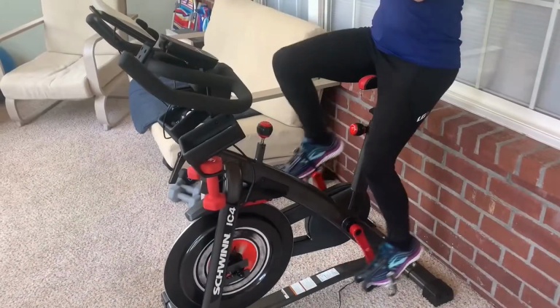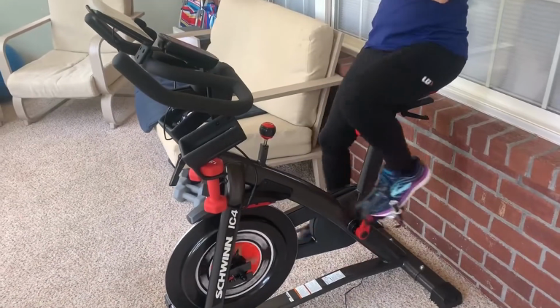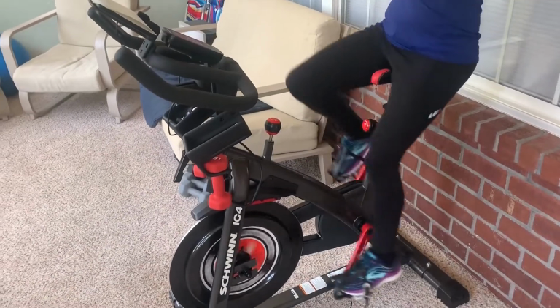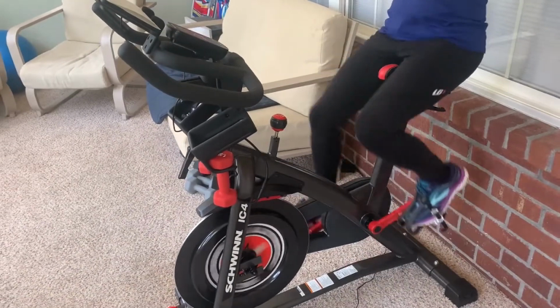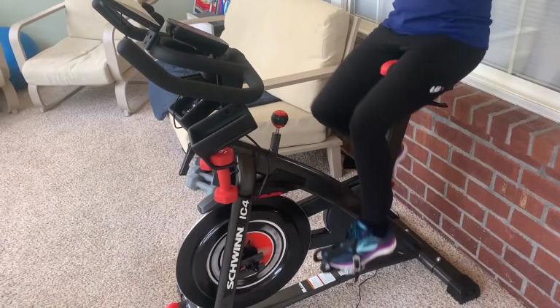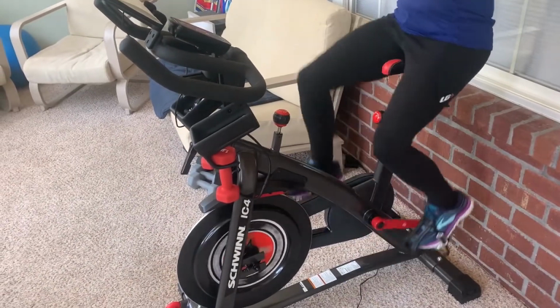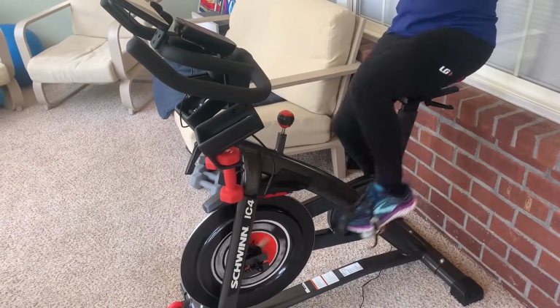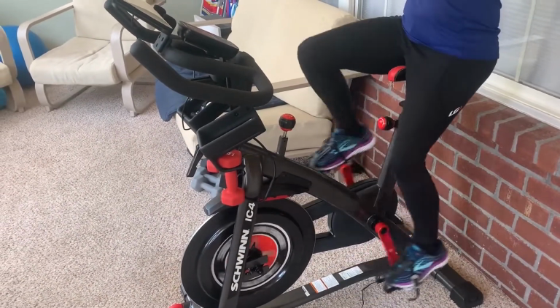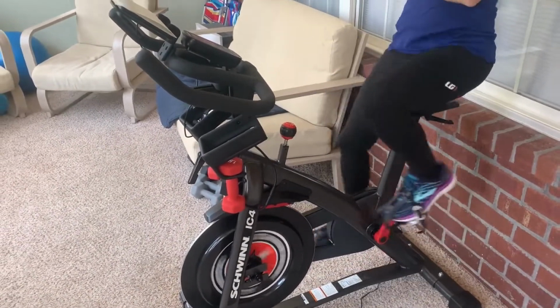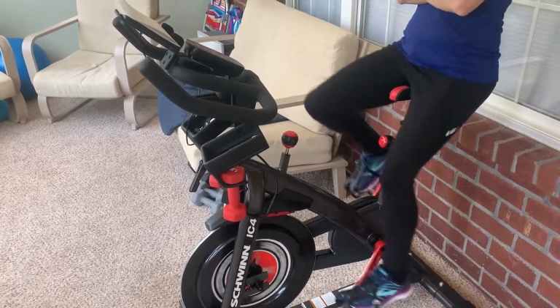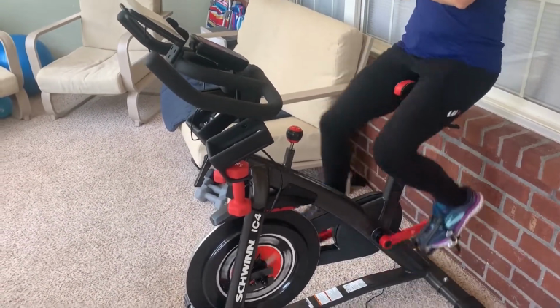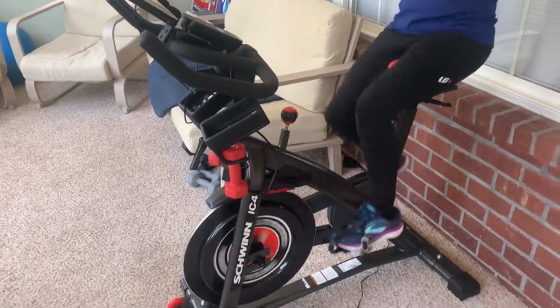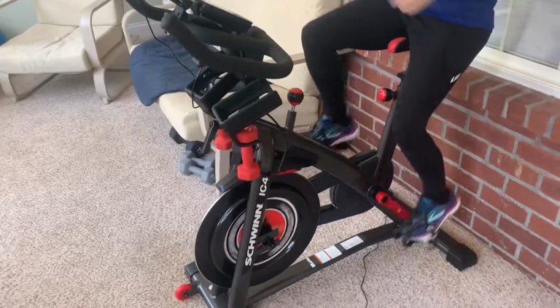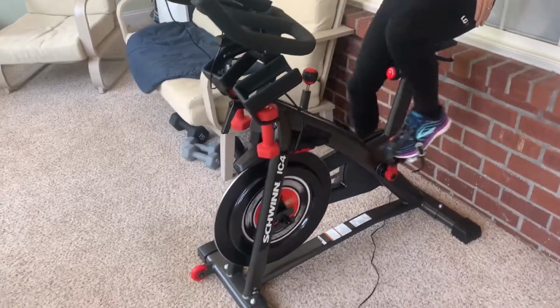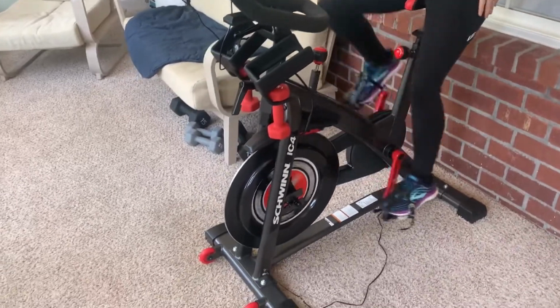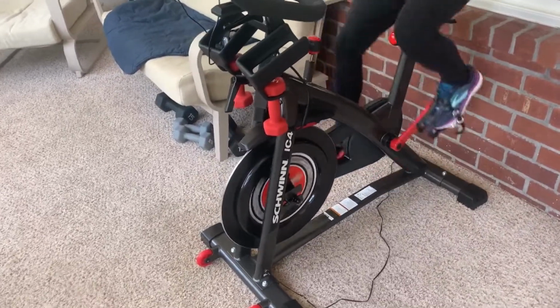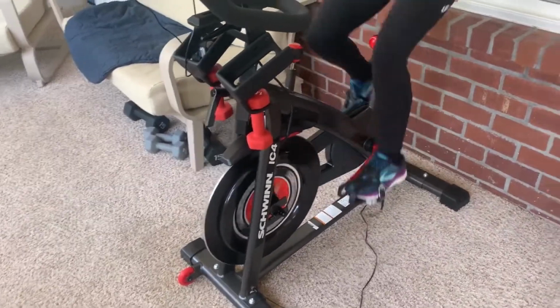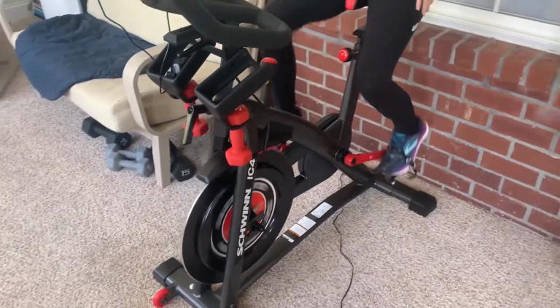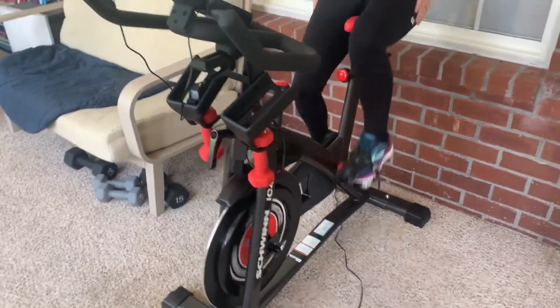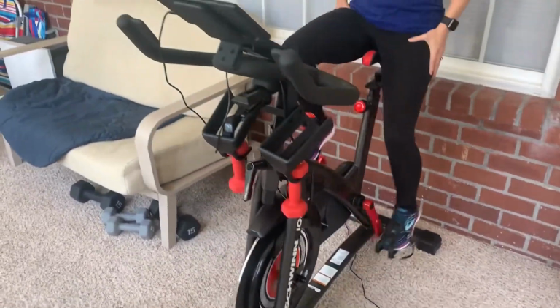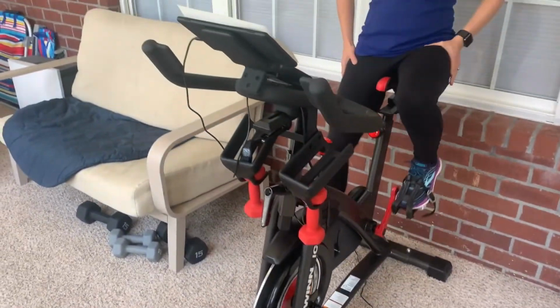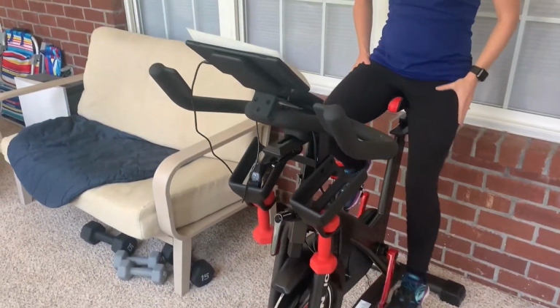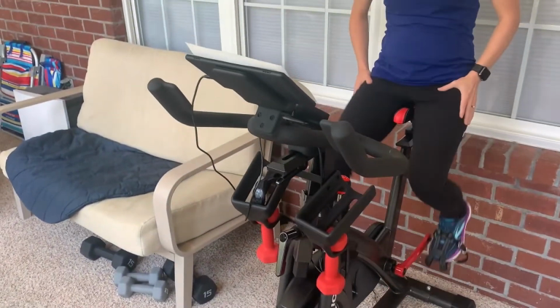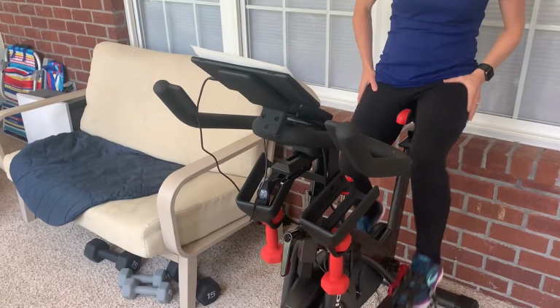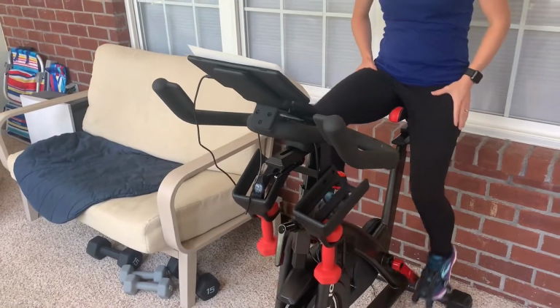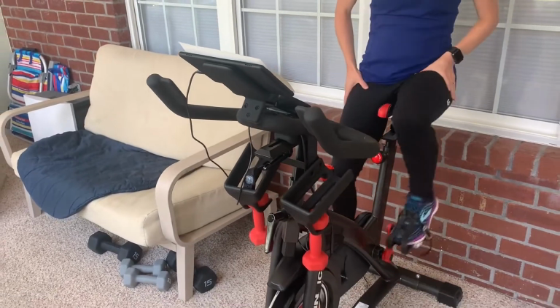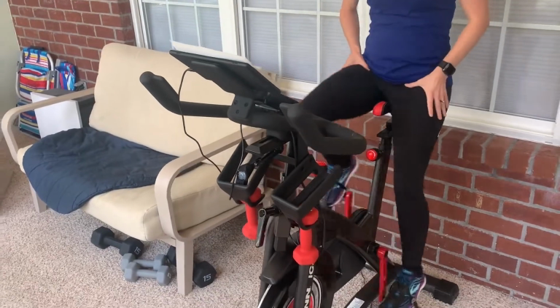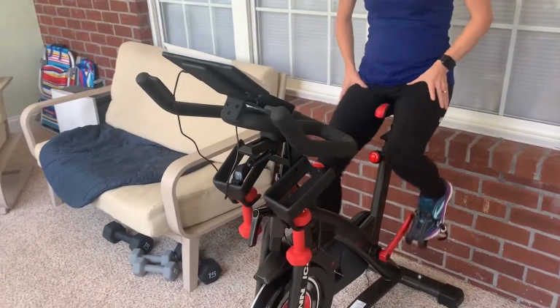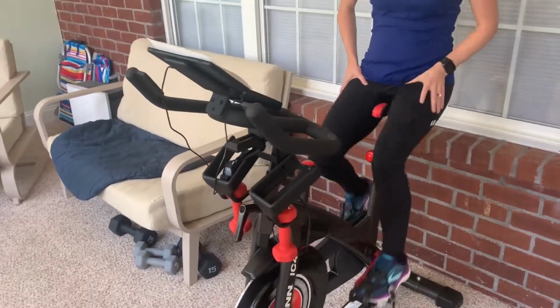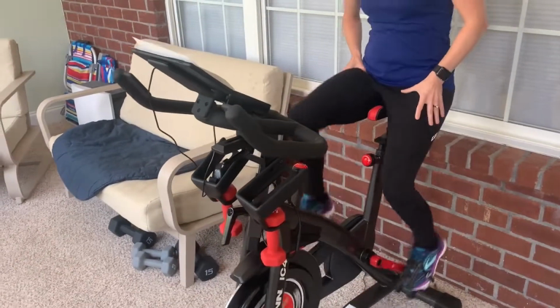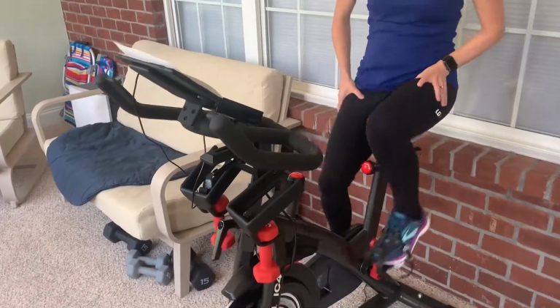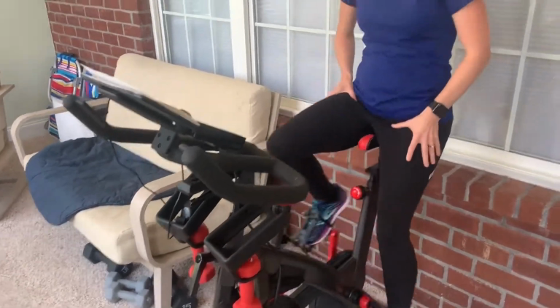This is my six month review of the Schwinn Speedbike IC4. I pretty much use it every day, more or less, and I've got some good and not so good things I've learned about it that I can share with those who are interested in buying one.